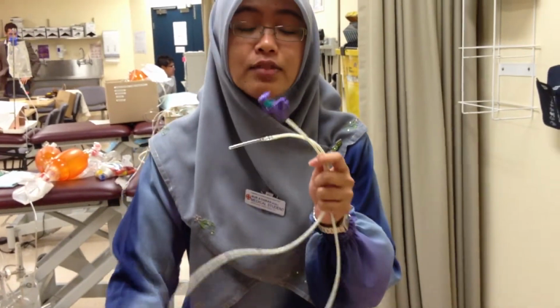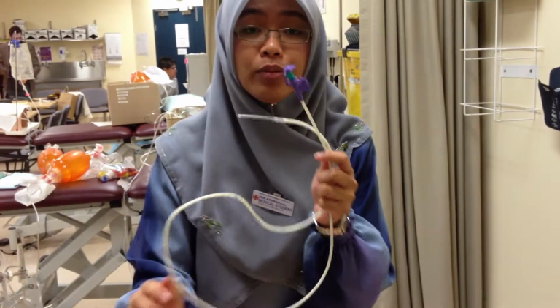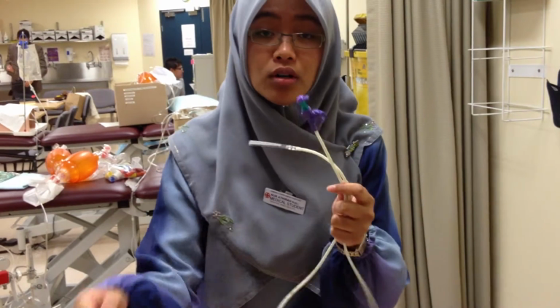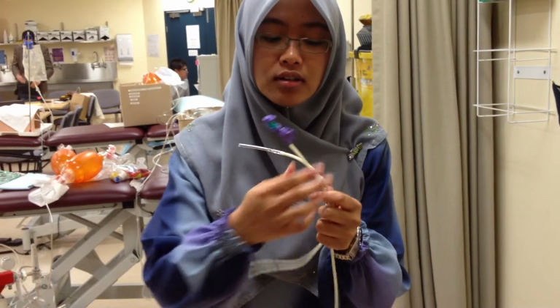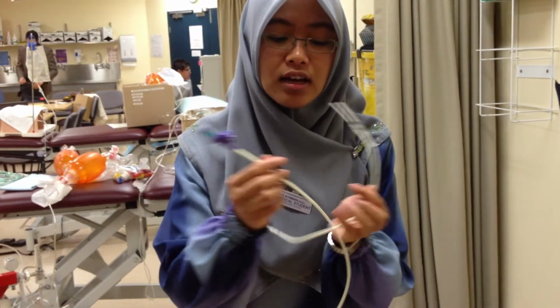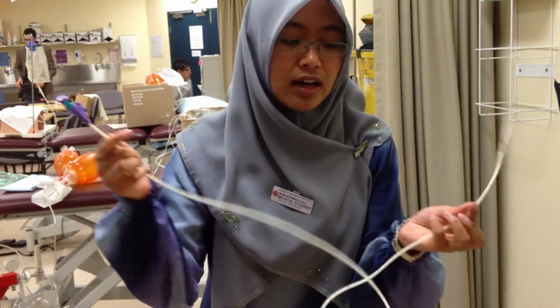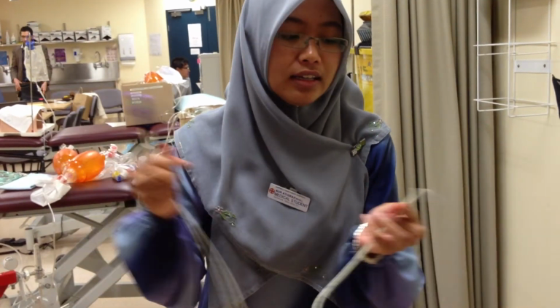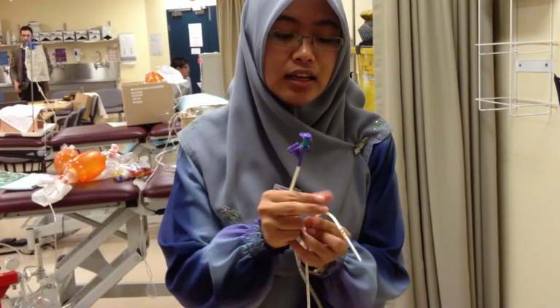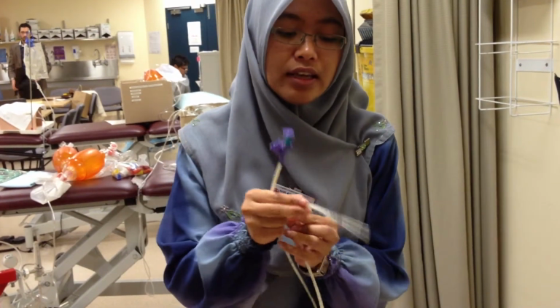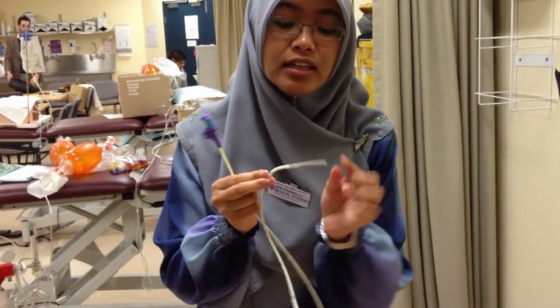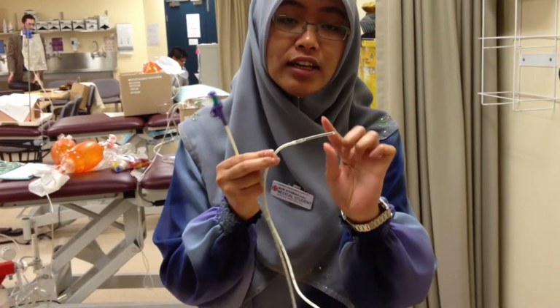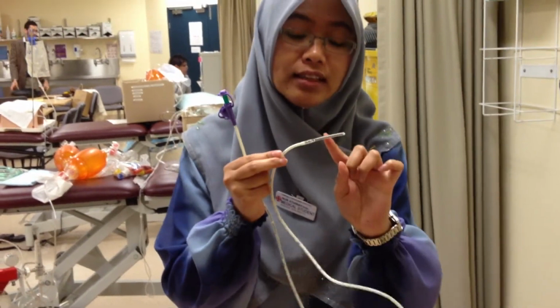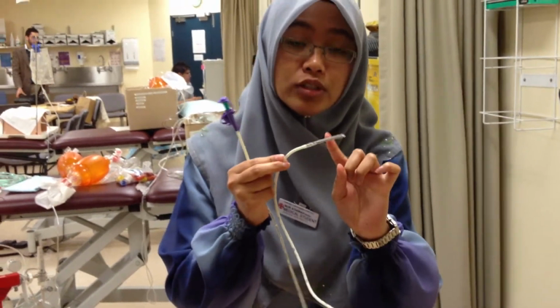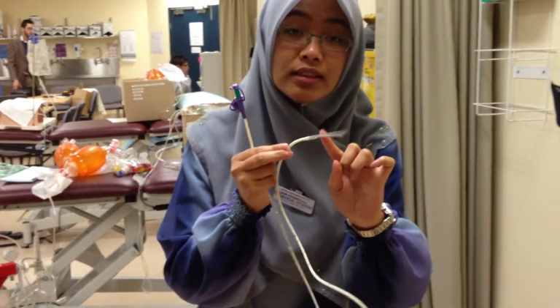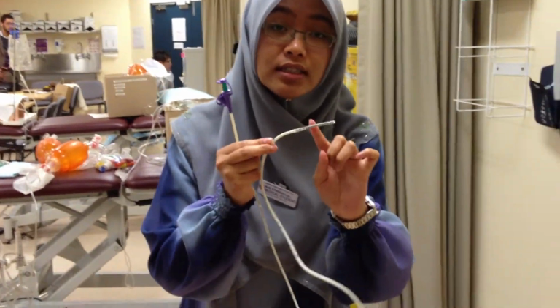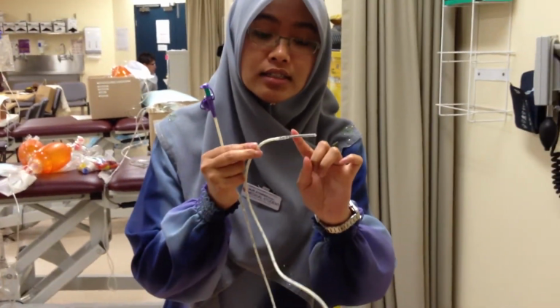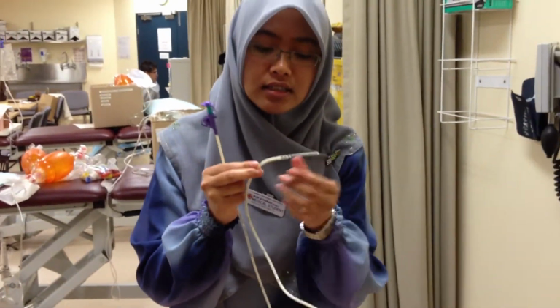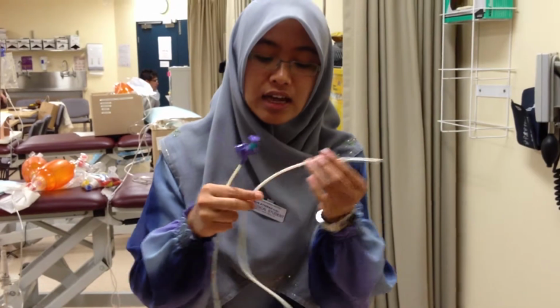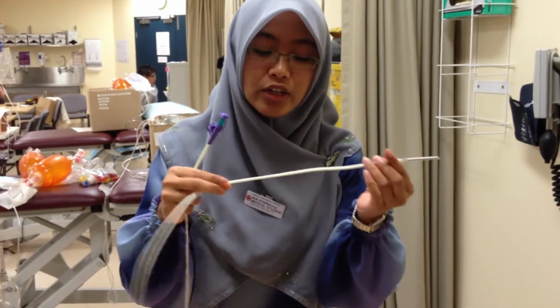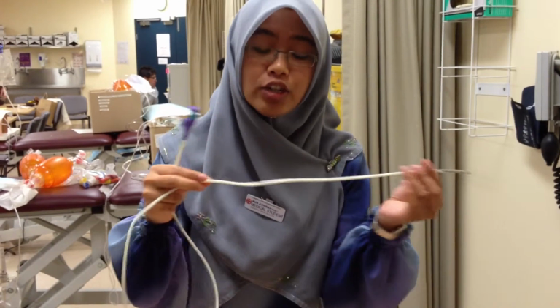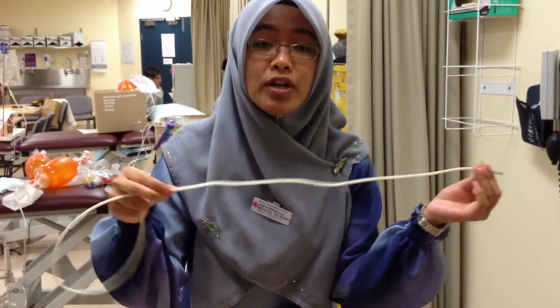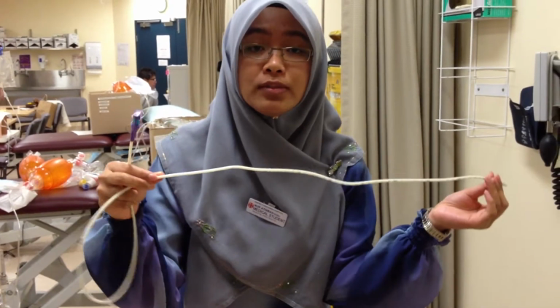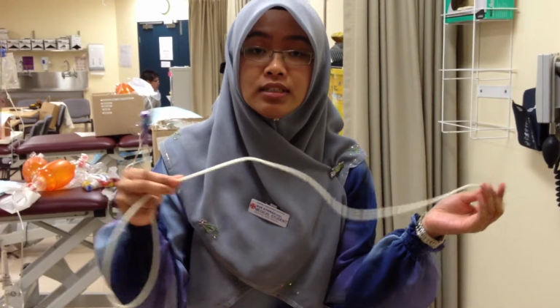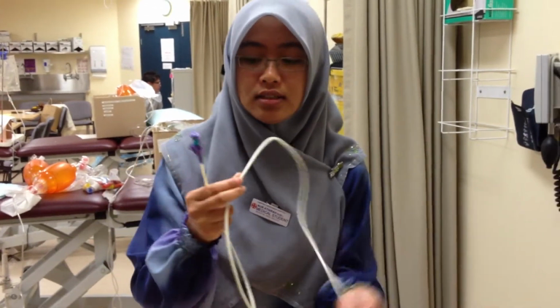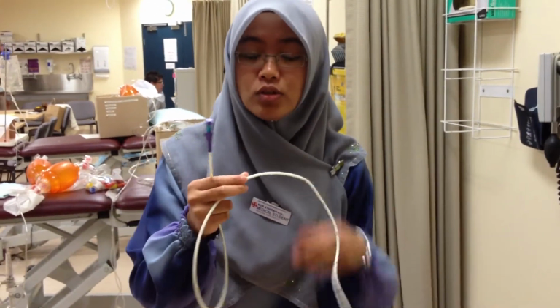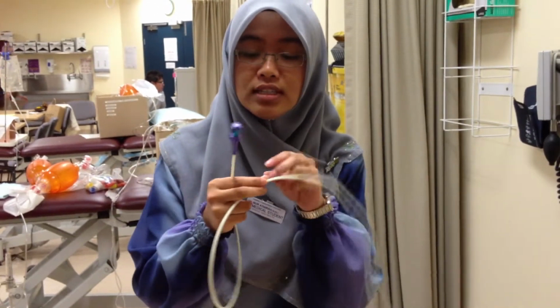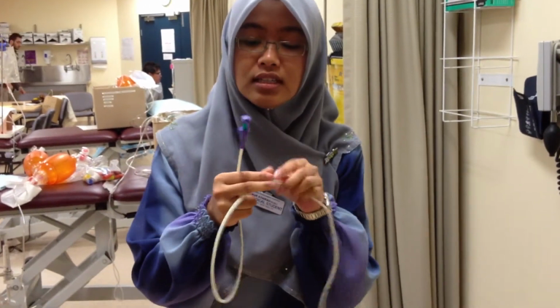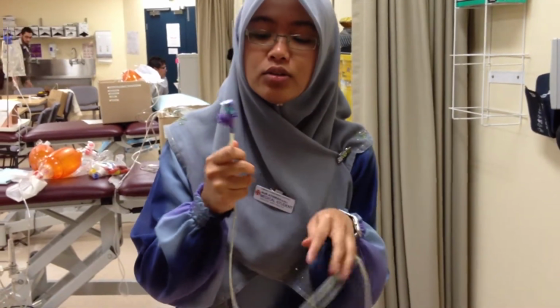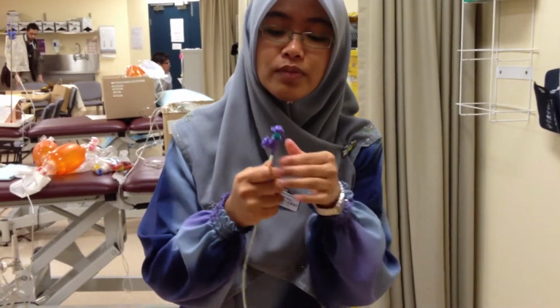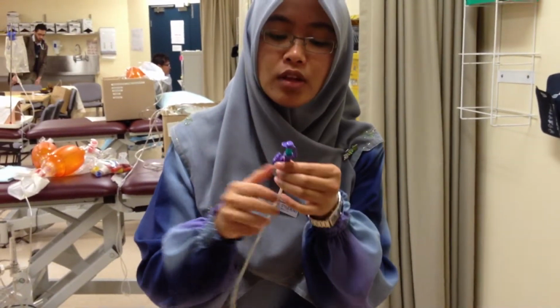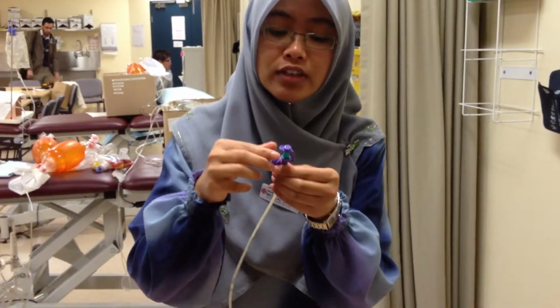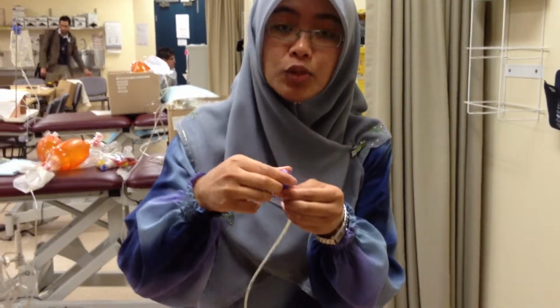This is fine bore. On x-ray, you can detect it through the metal markers here. And then we've got measurement markings, so it's easier, and also for the guides.